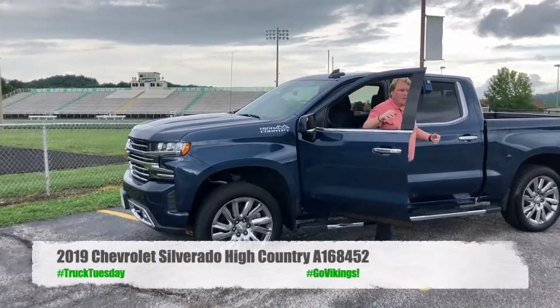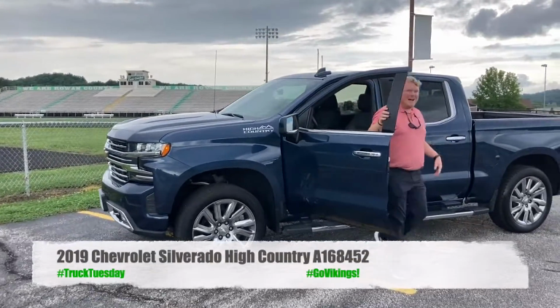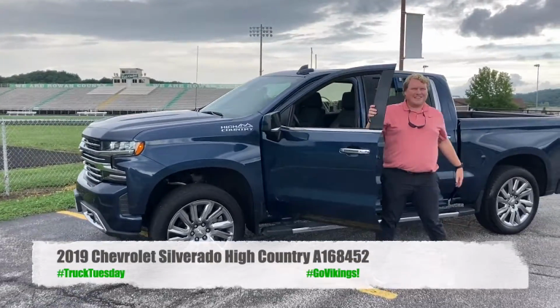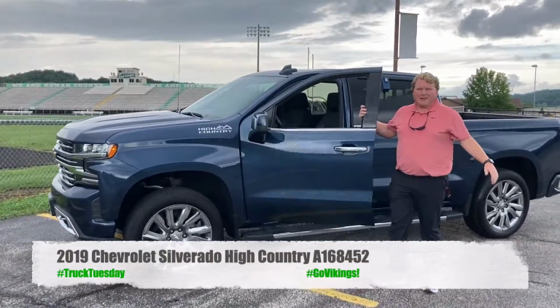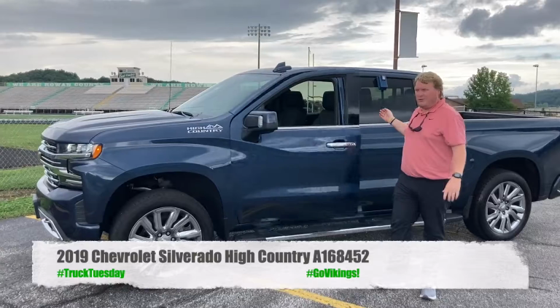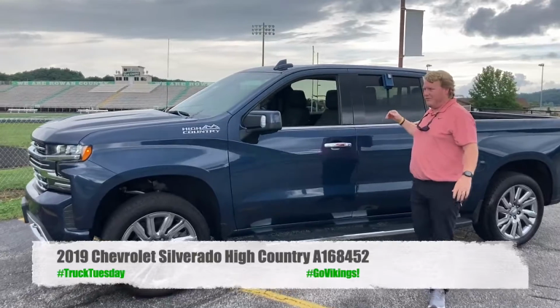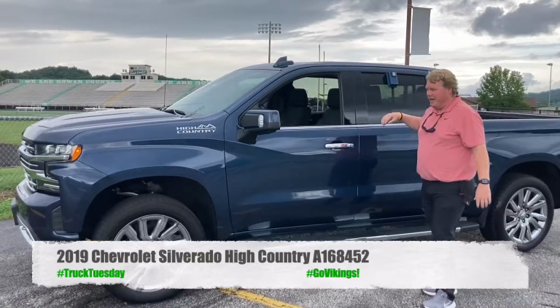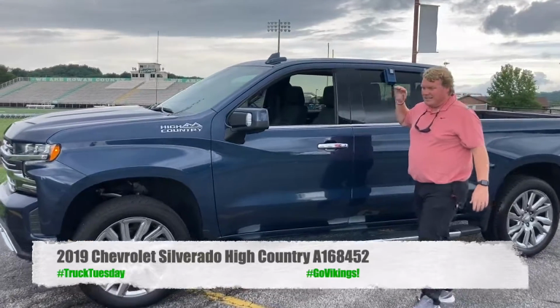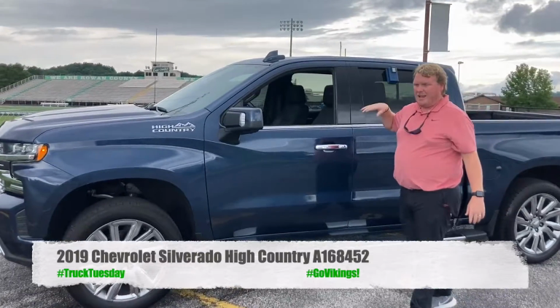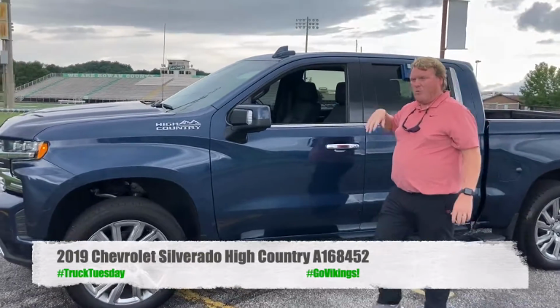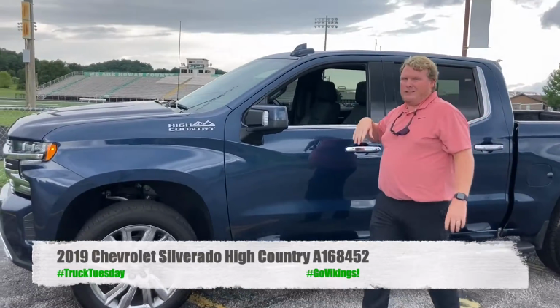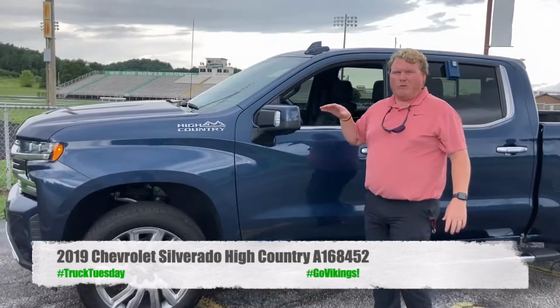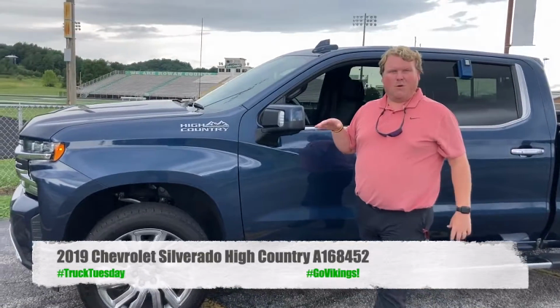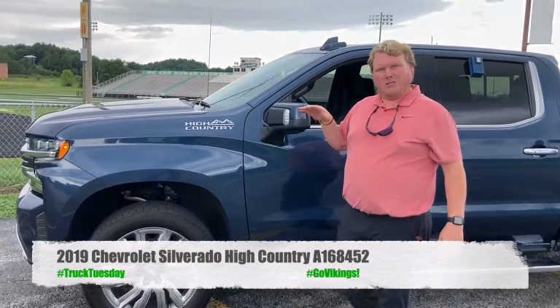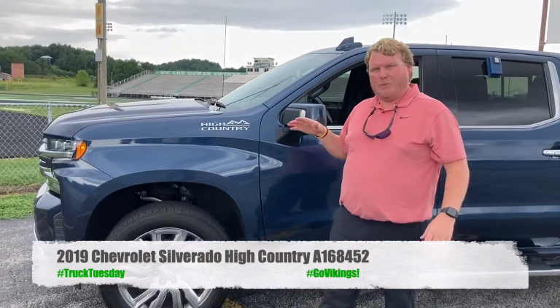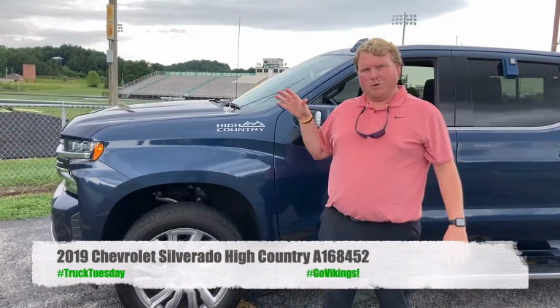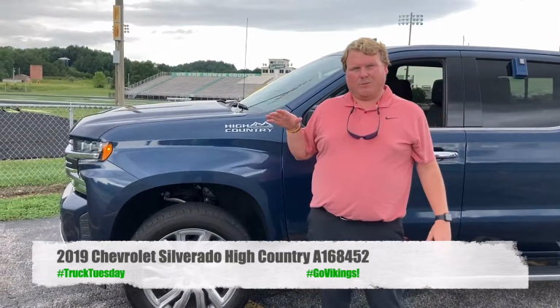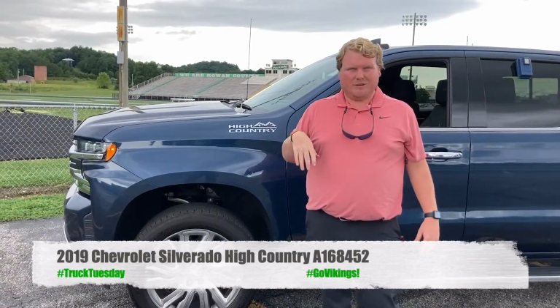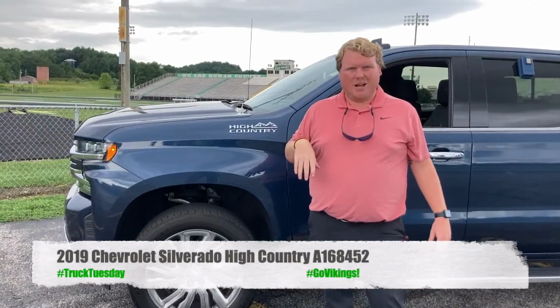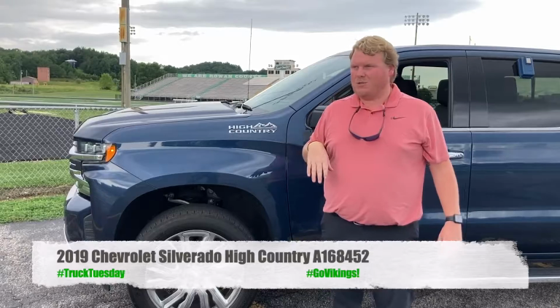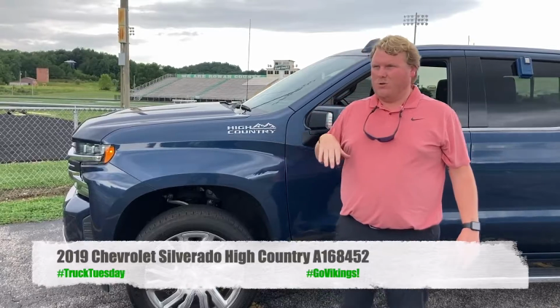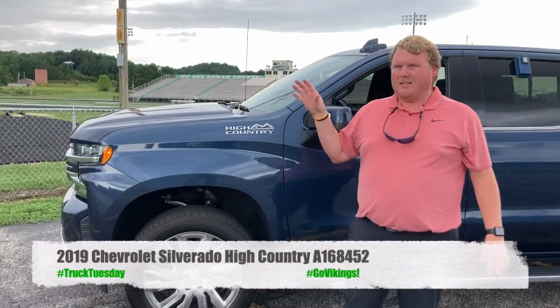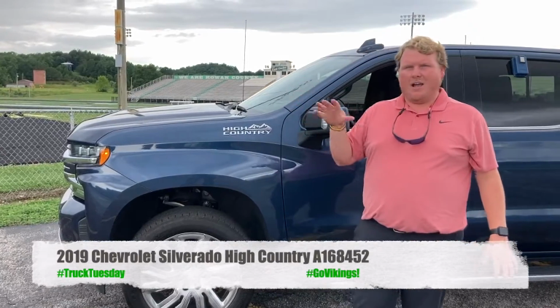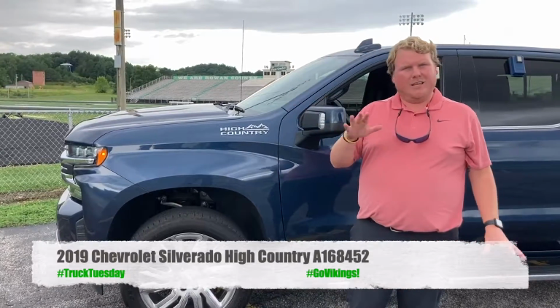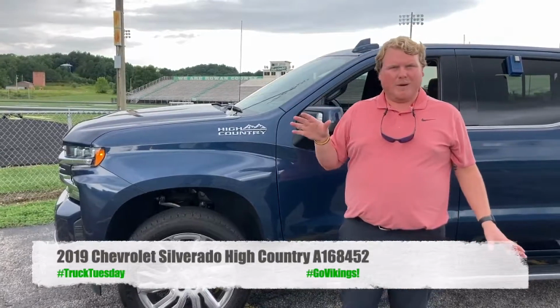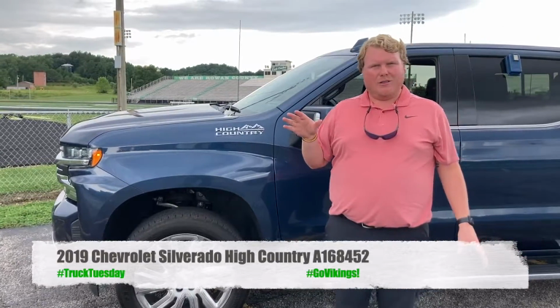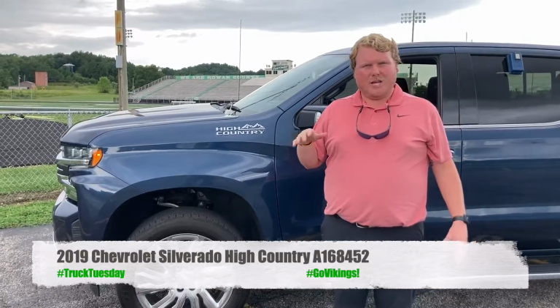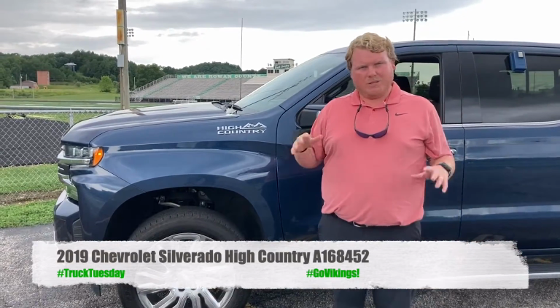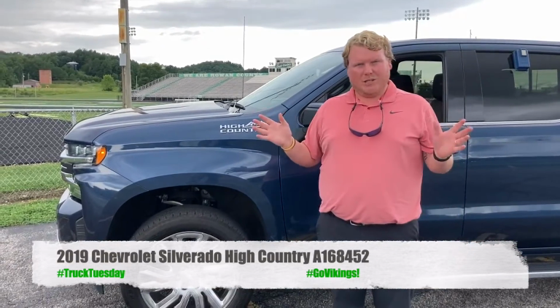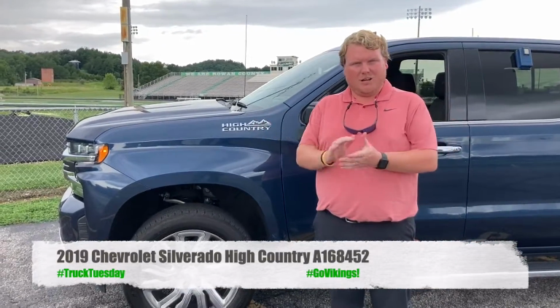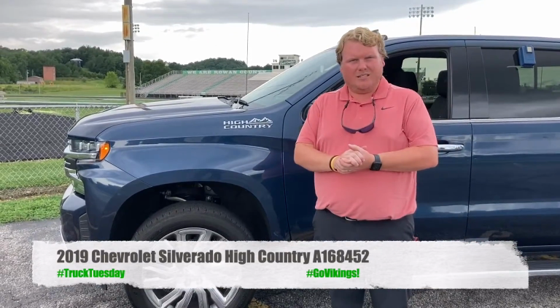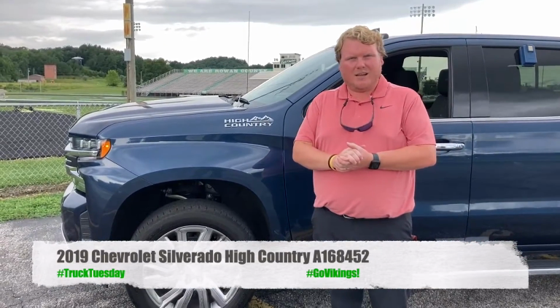What's up guys, it's Cam down here at Eagle Chevrolet. Today we are at the Marvin Moore Multi-Purpose Sports Complex at Round County High School. All the kids go back on Thursday — we wanna say good luck to all the kids out there.